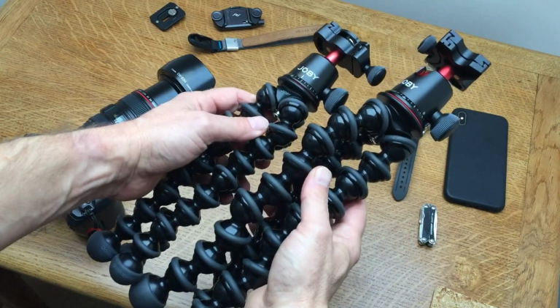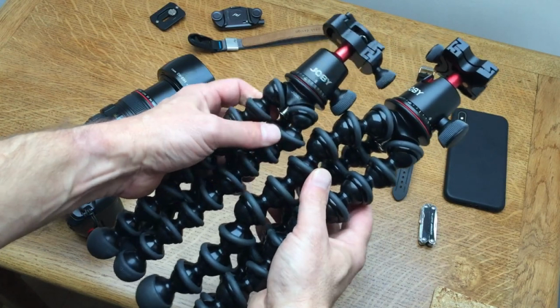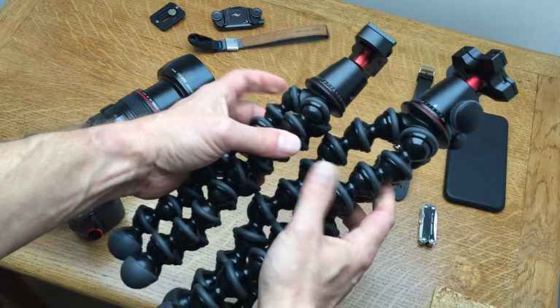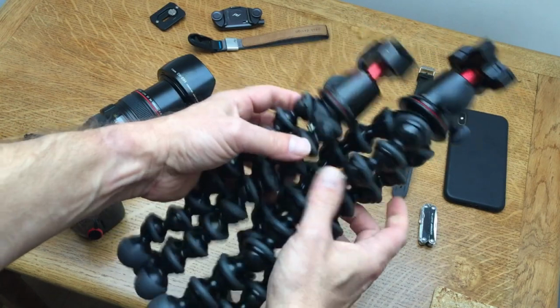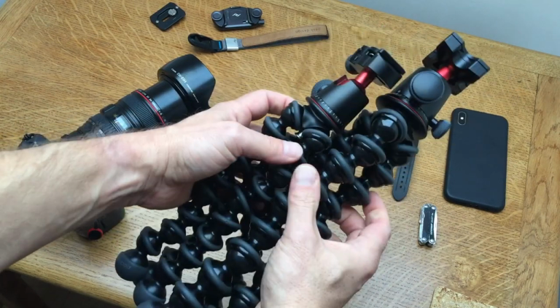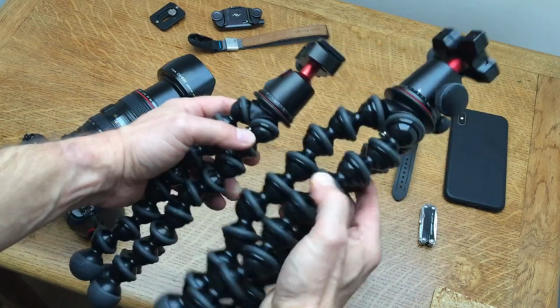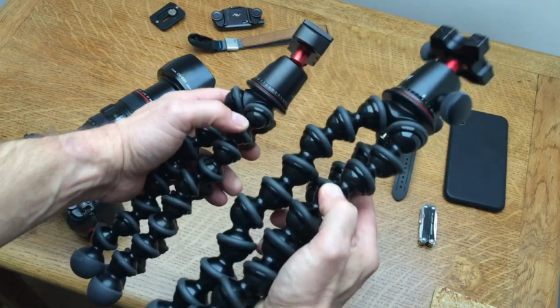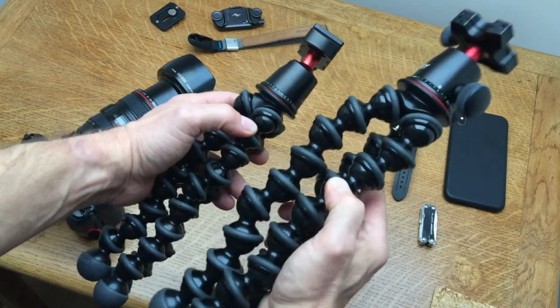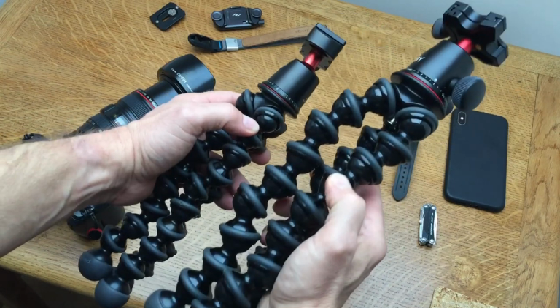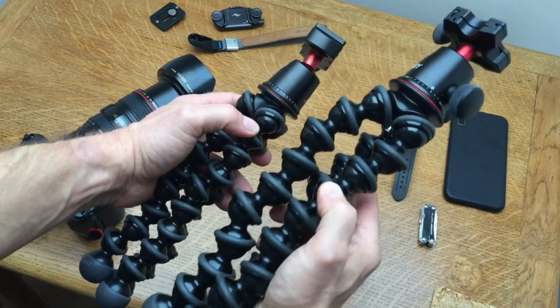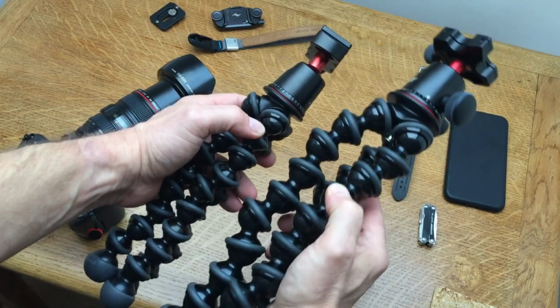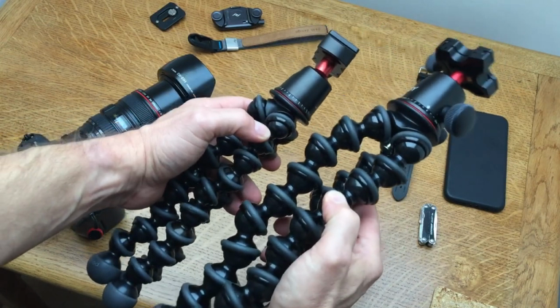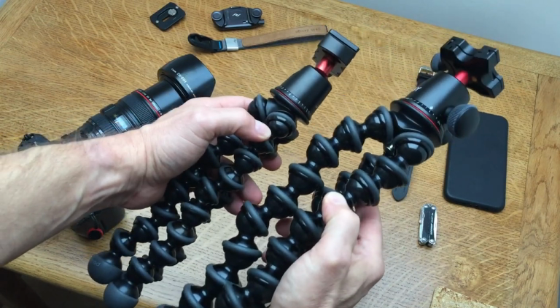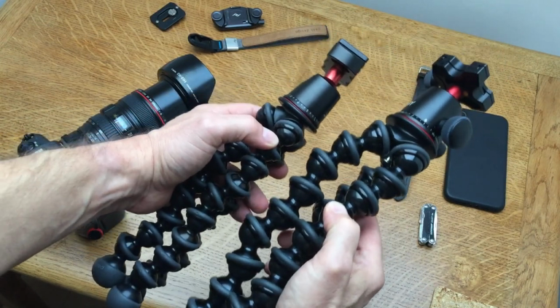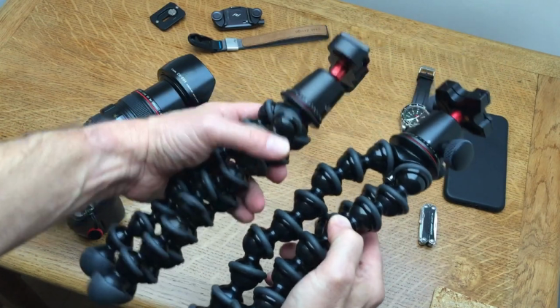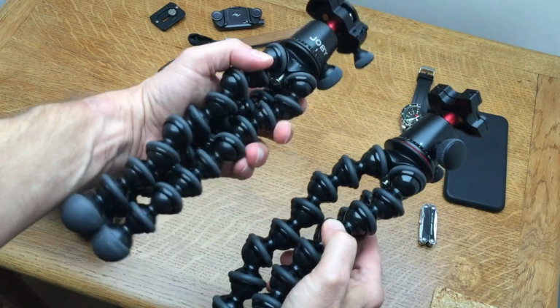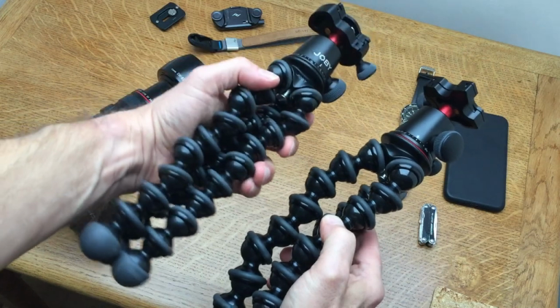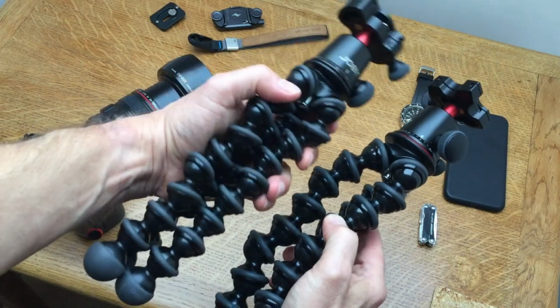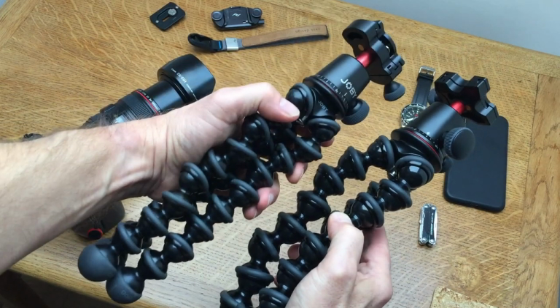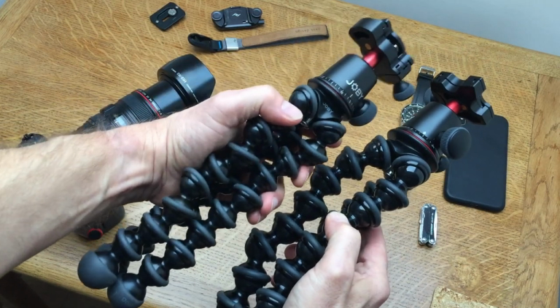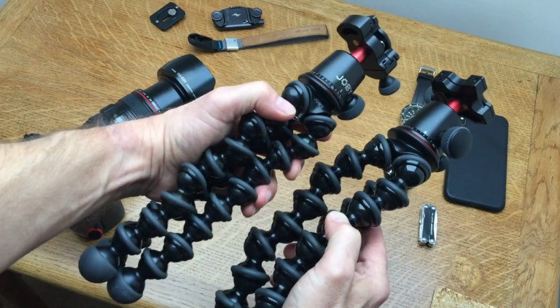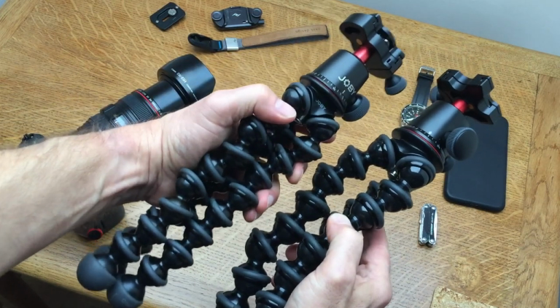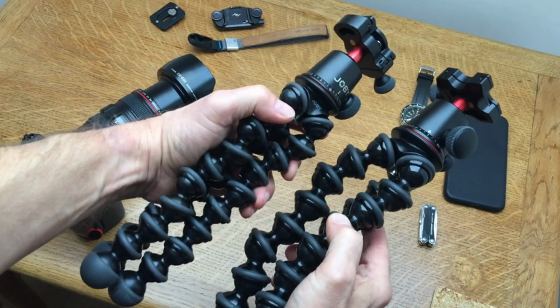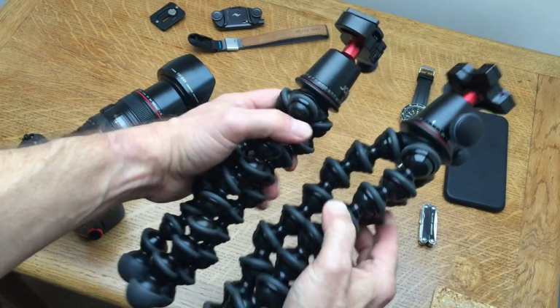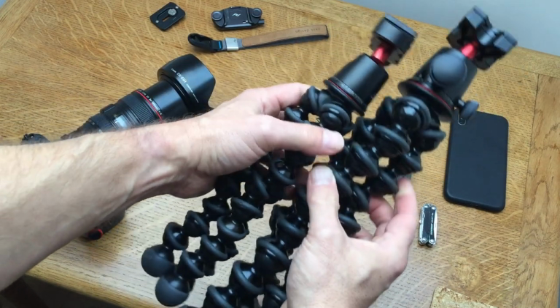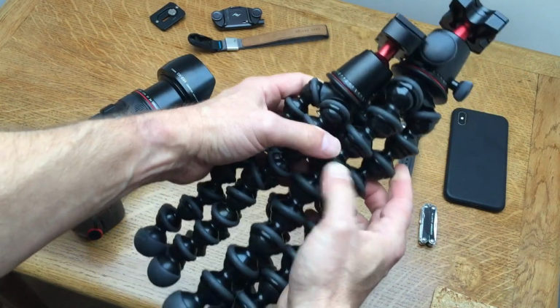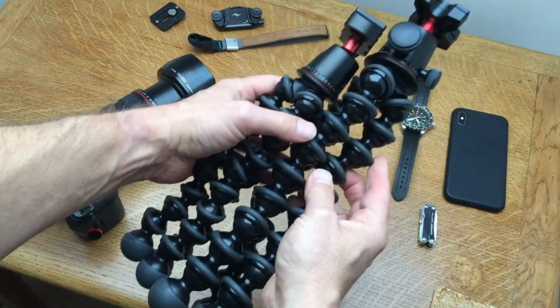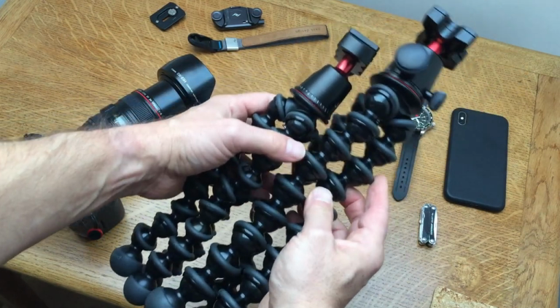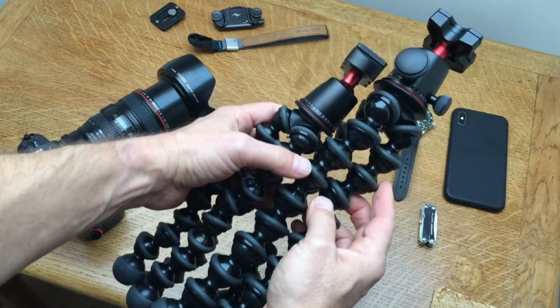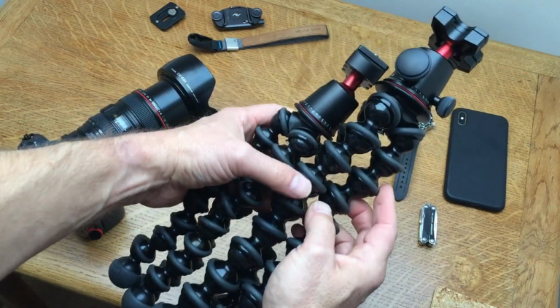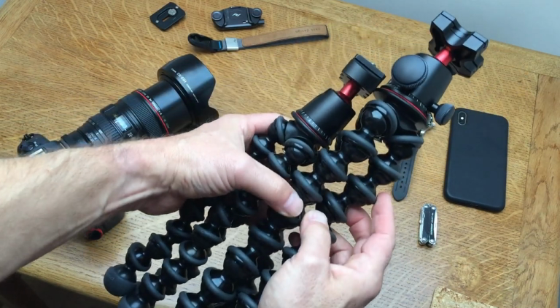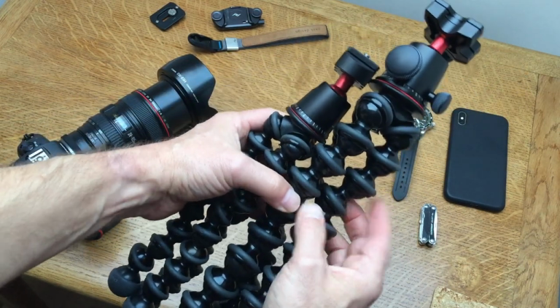Price-wise, you'll find that the 5K - depending on your country and currency - is about 20% more expensive than the 3K. So which one might you want to choose?